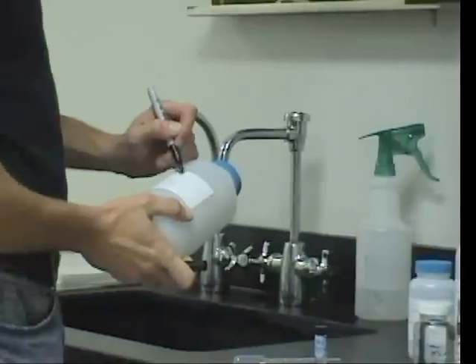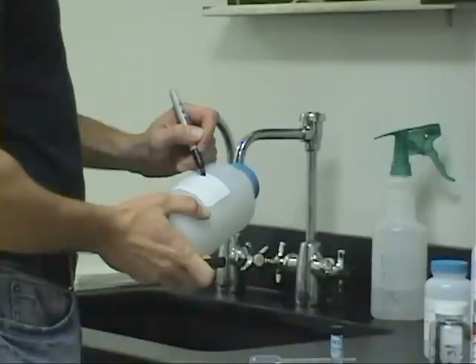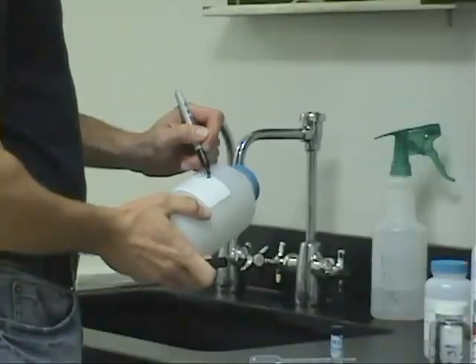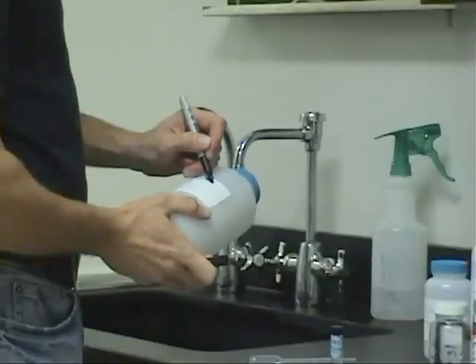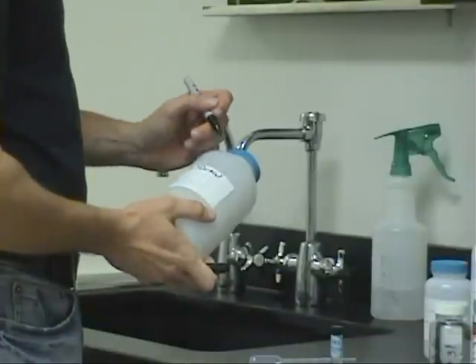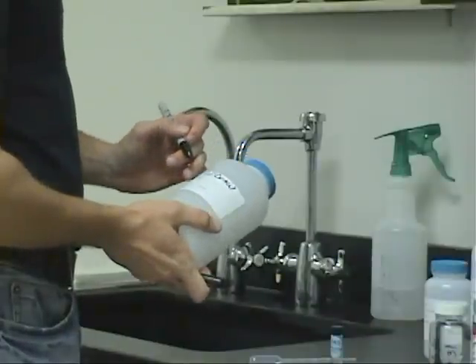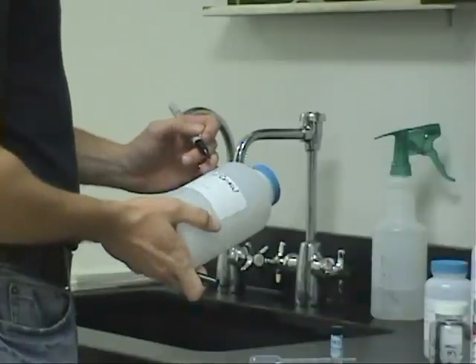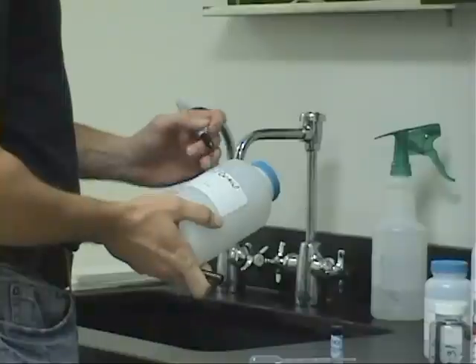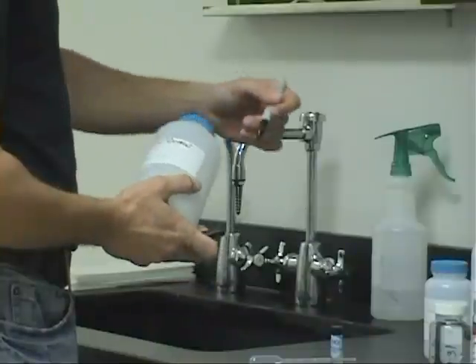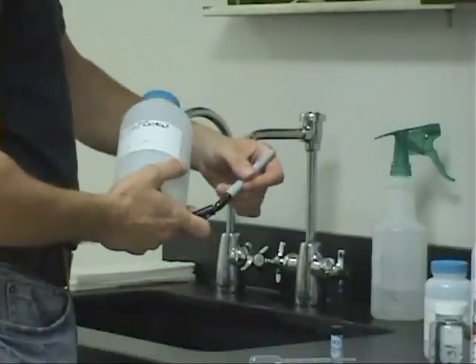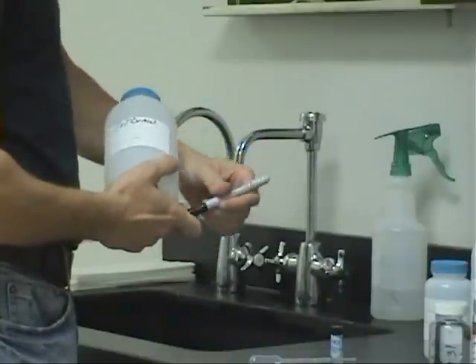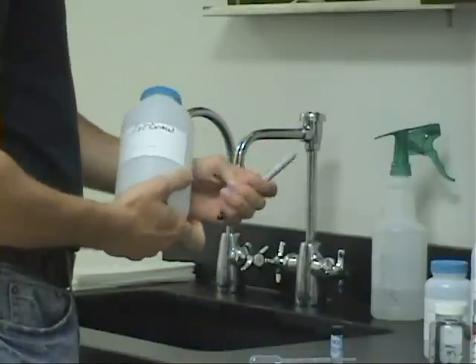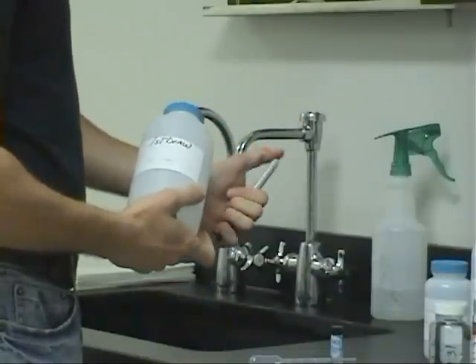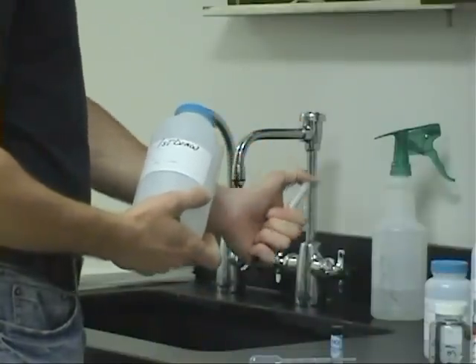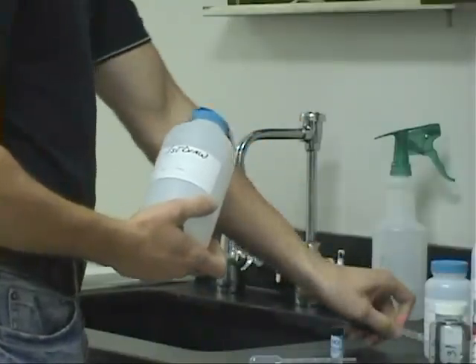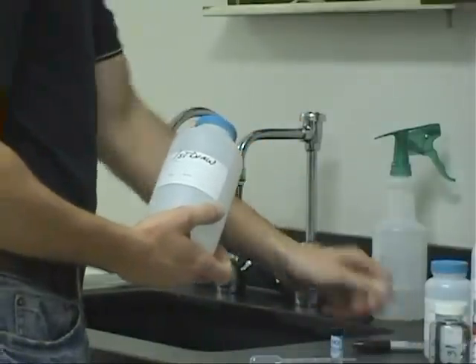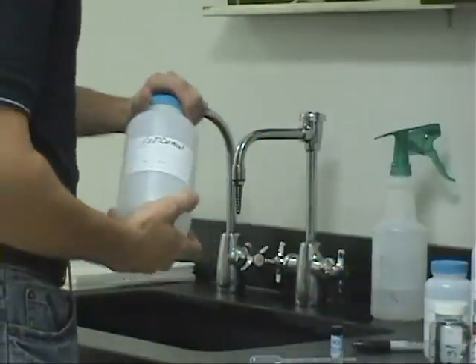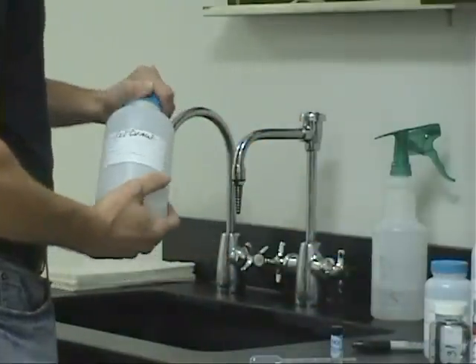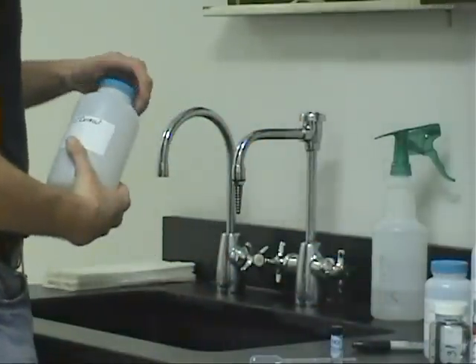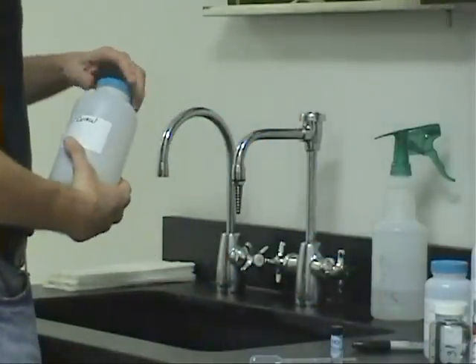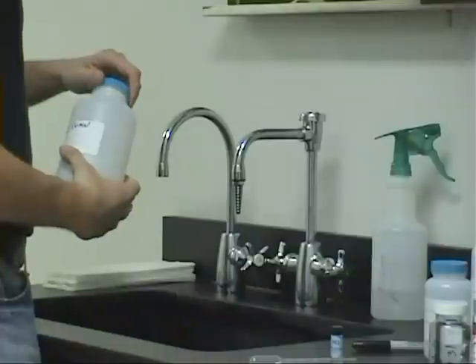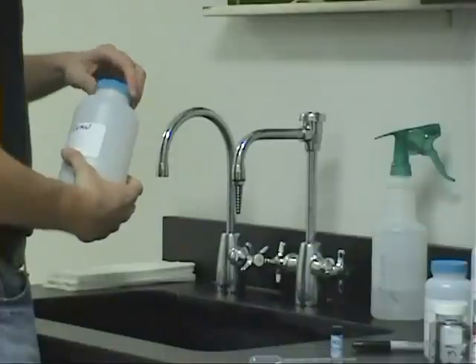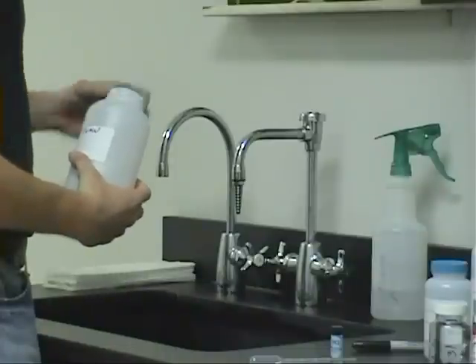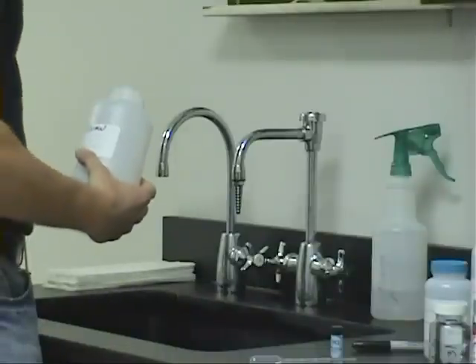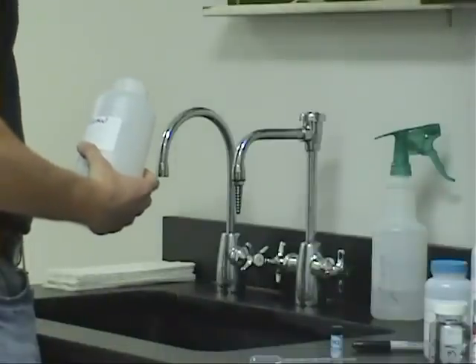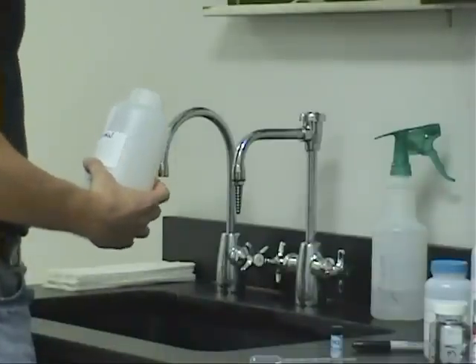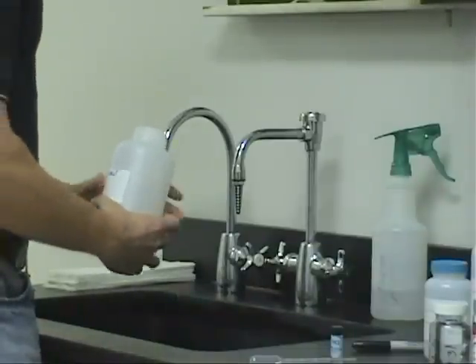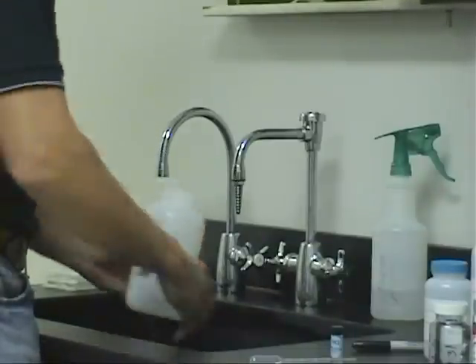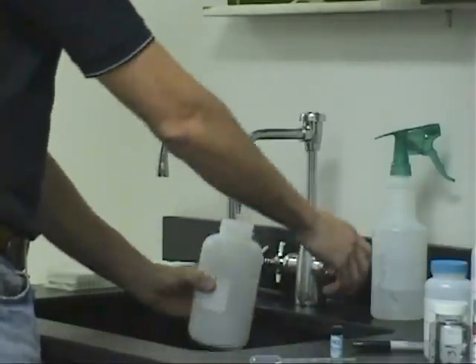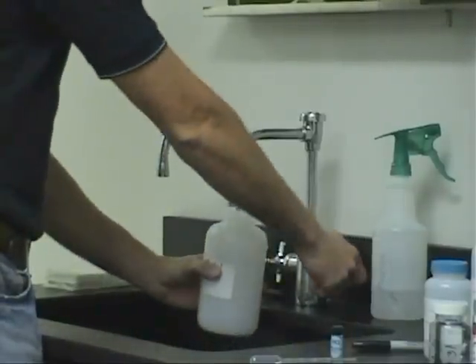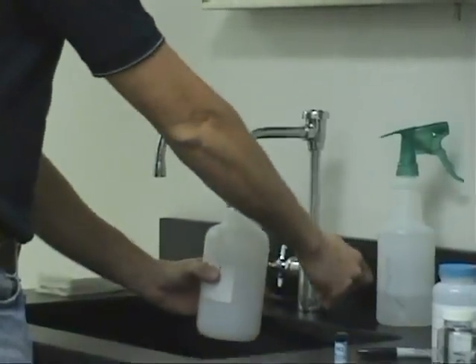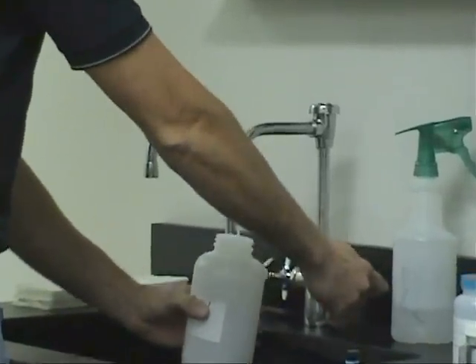When sampling for first draw lead, collect the very first drops of water by holding the bottle under the tap prior to turning on the cold water. Do not use cold water for at least 6 hours before sampling.